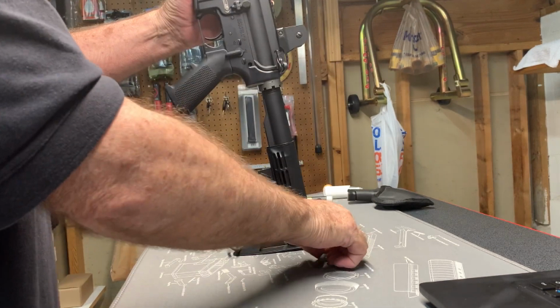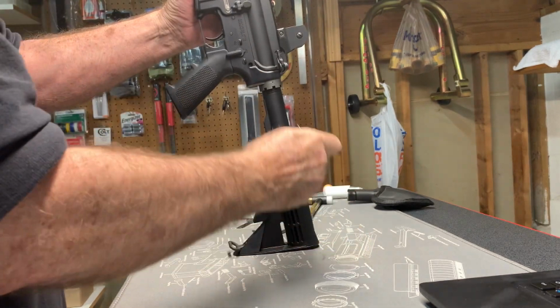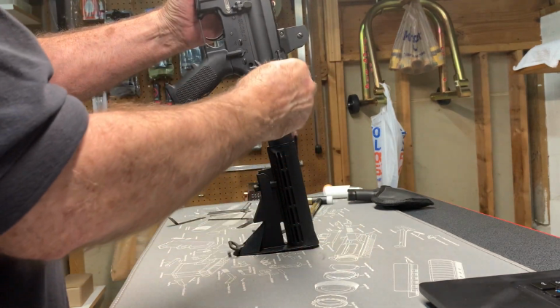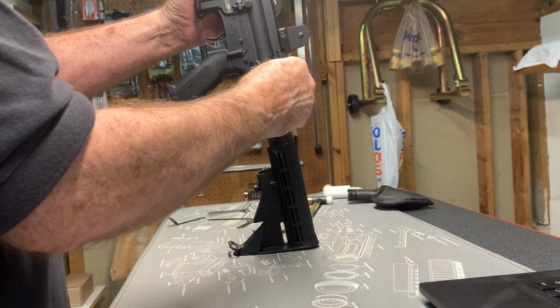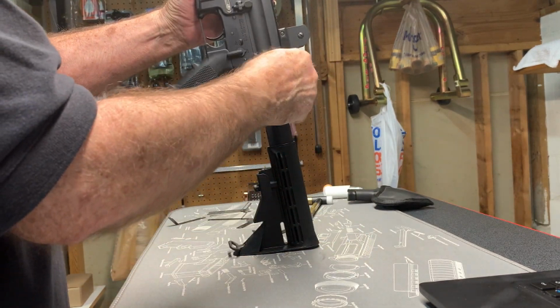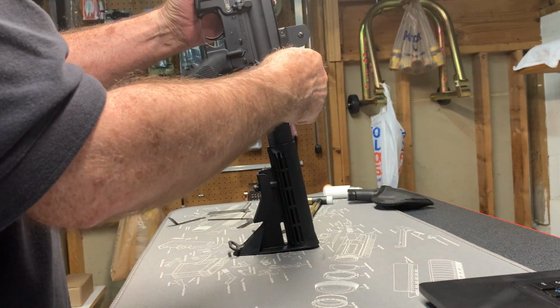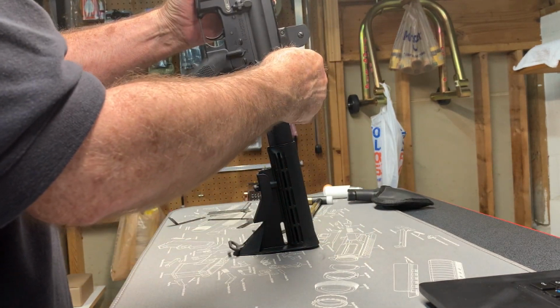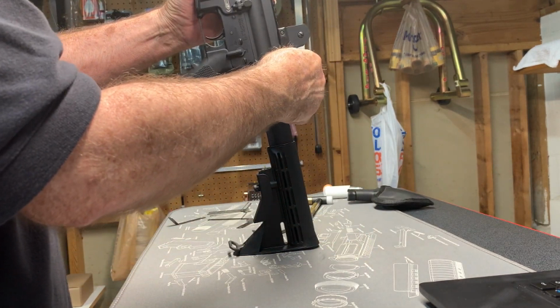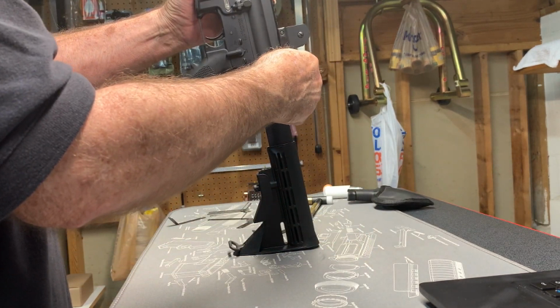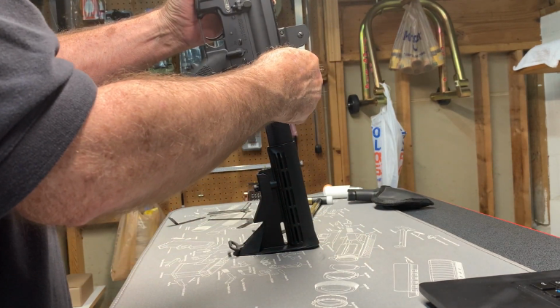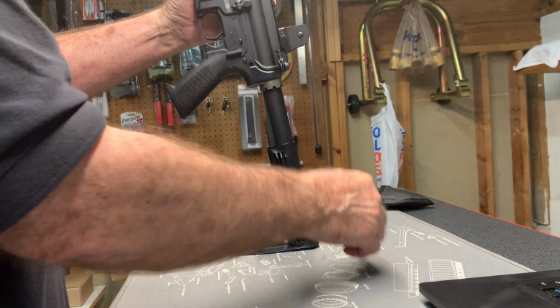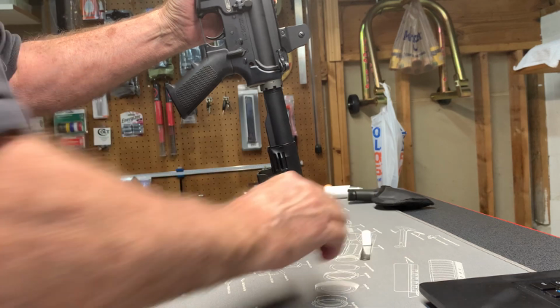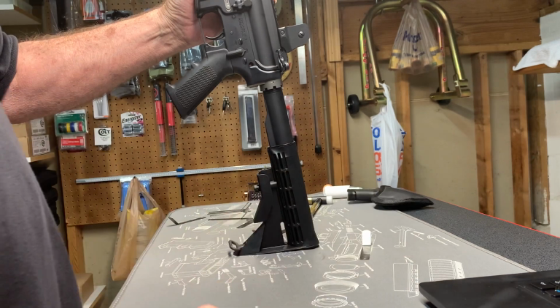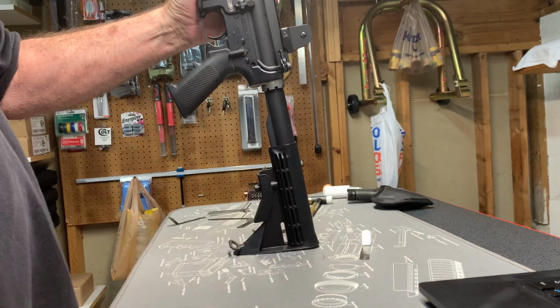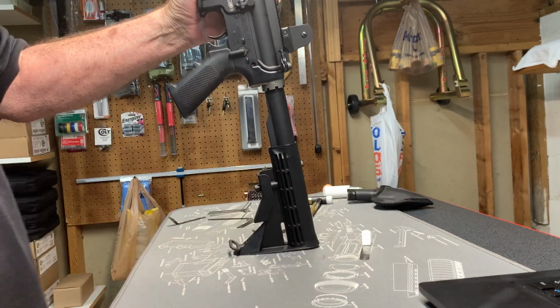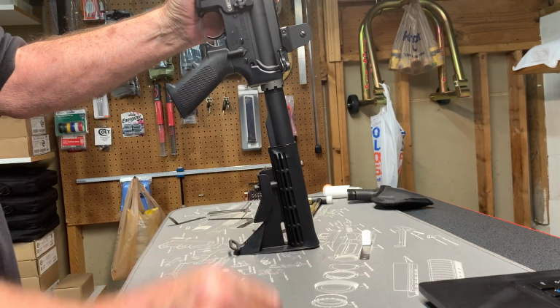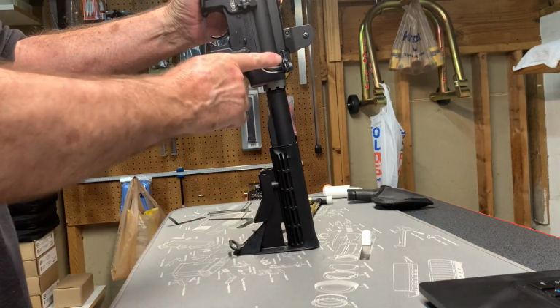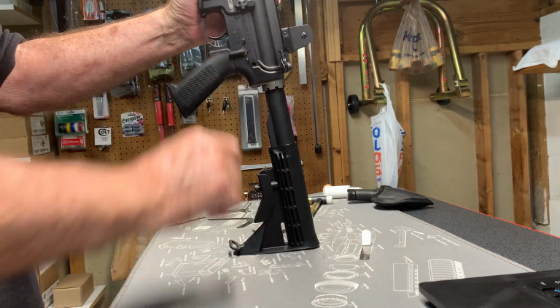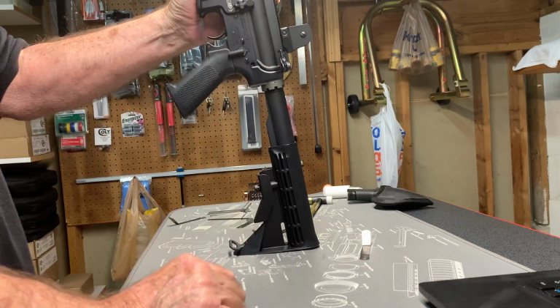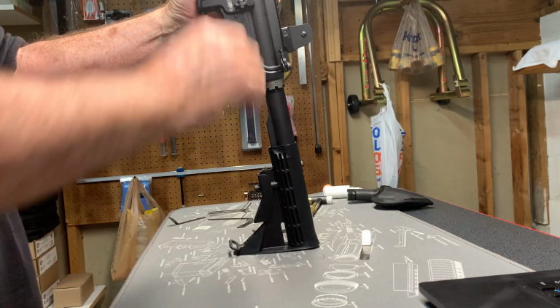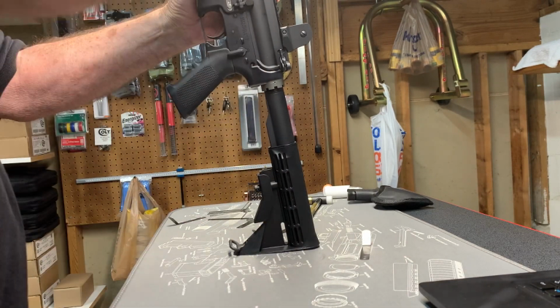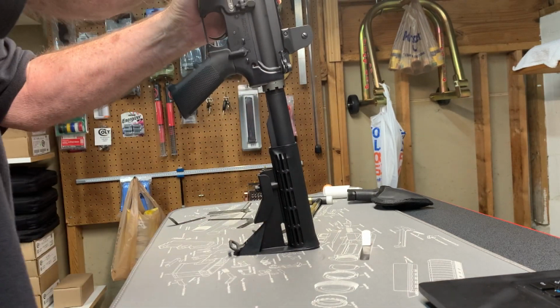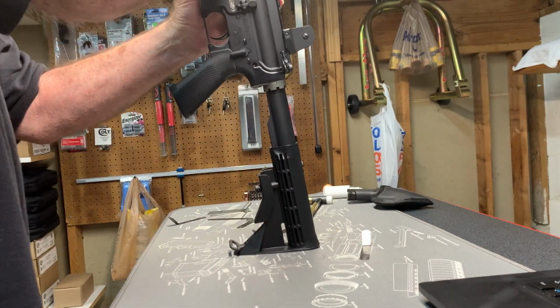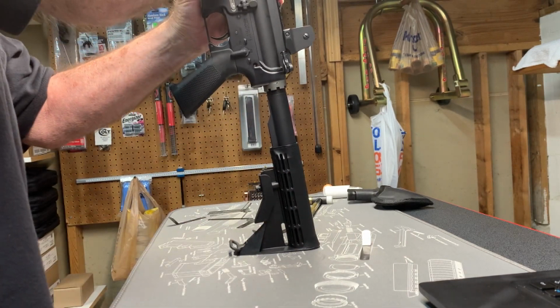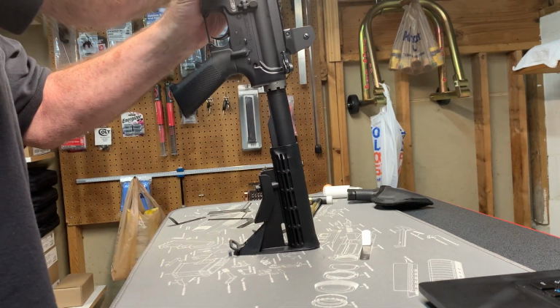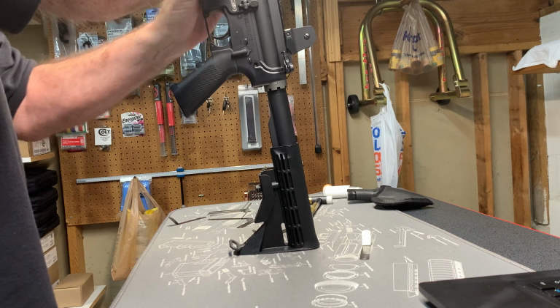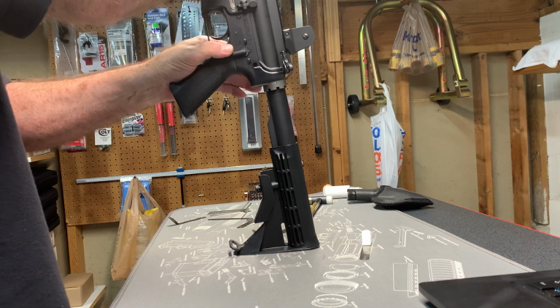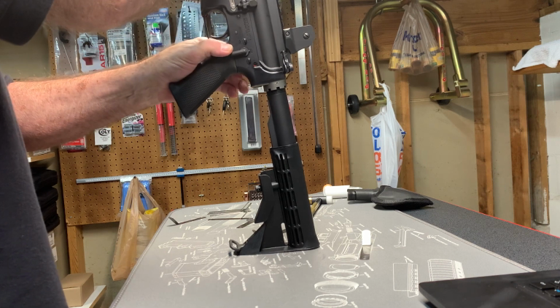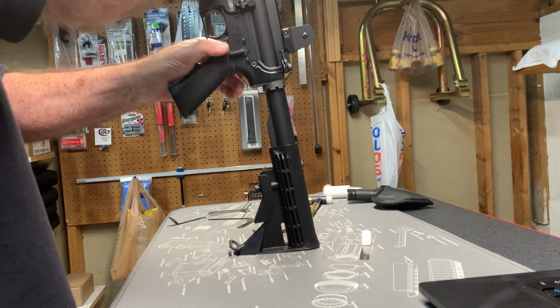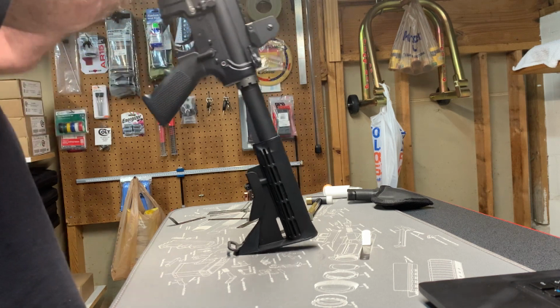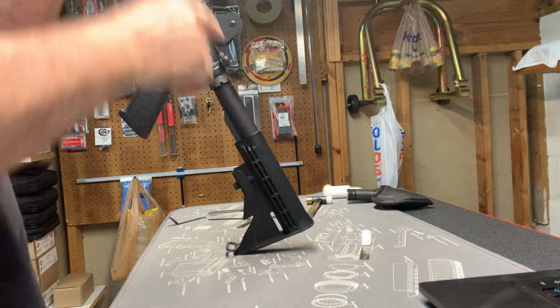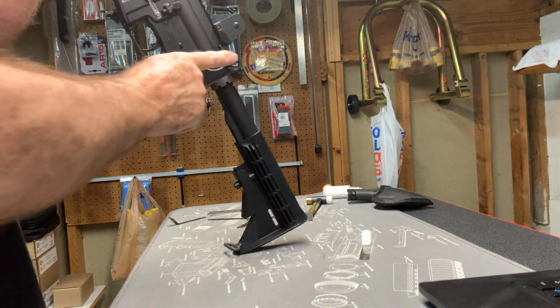These are all quality parts. The 30 thousandths gauge goes in a little tight, but it does go in, so we have at least 30 thousandths clearance here.